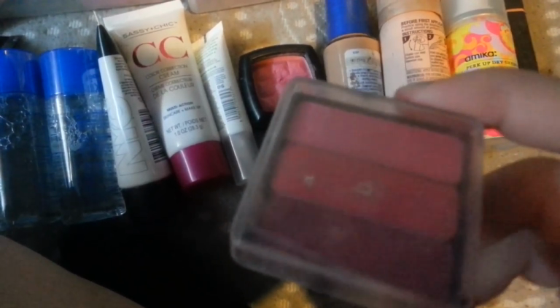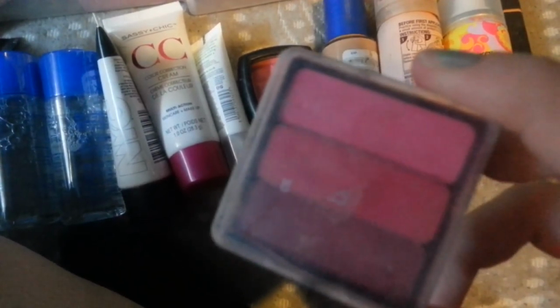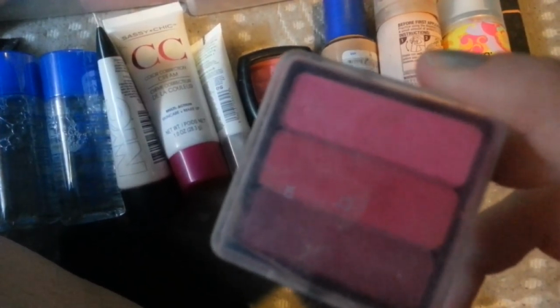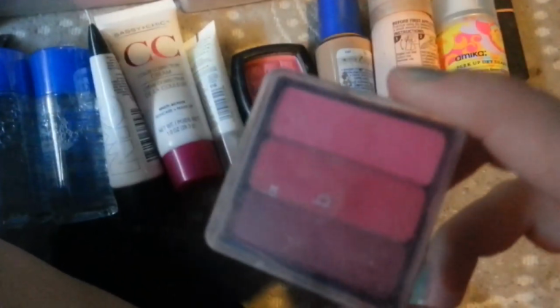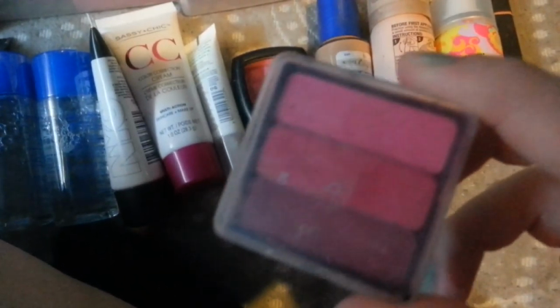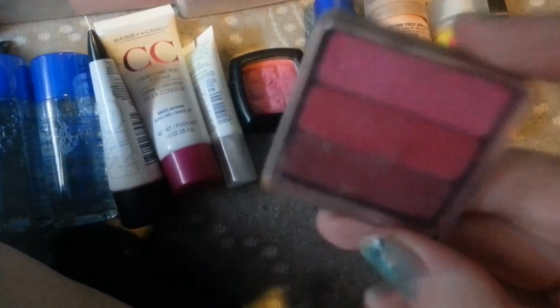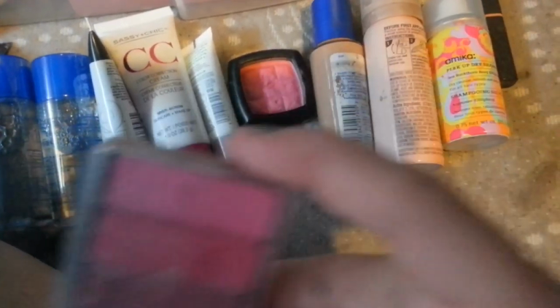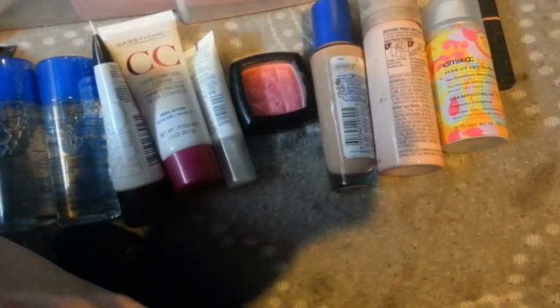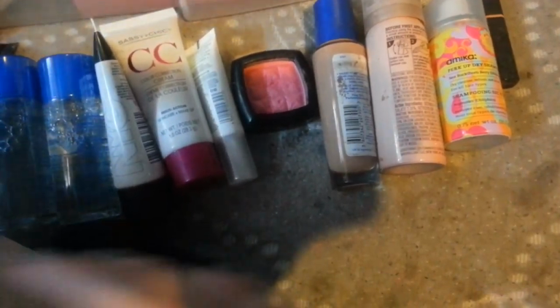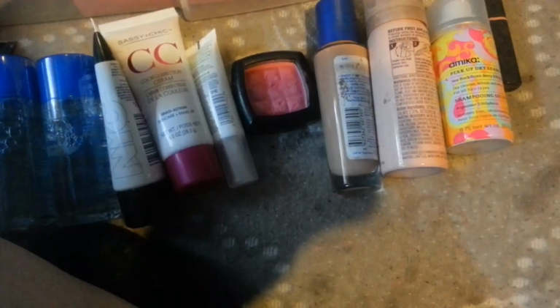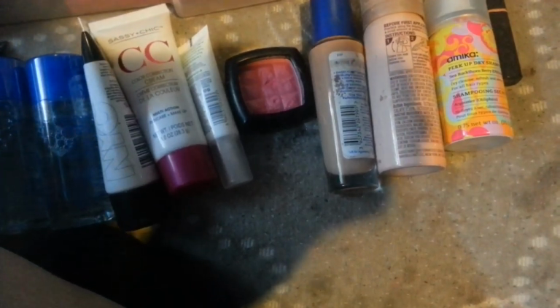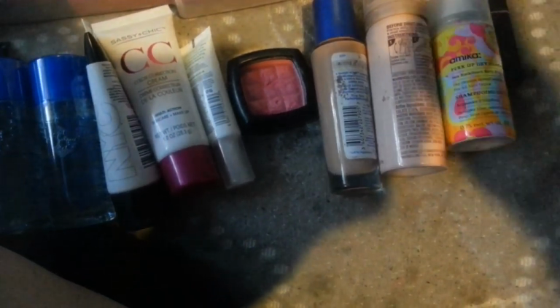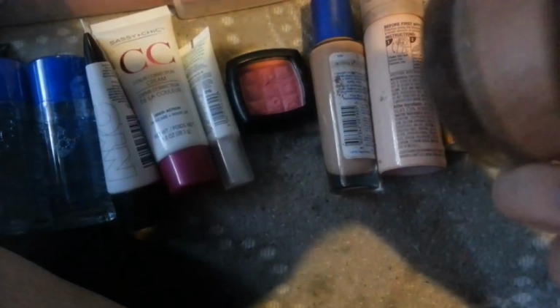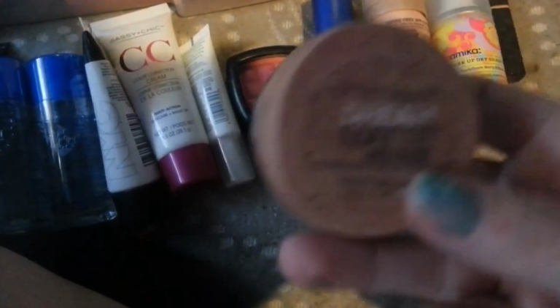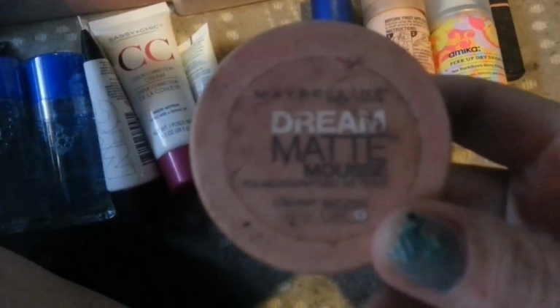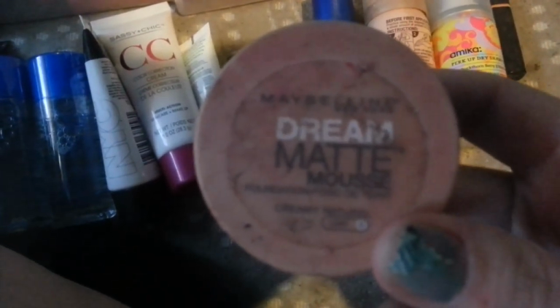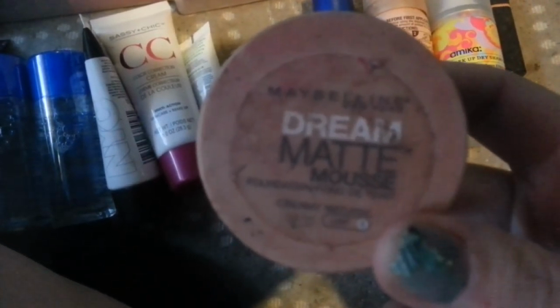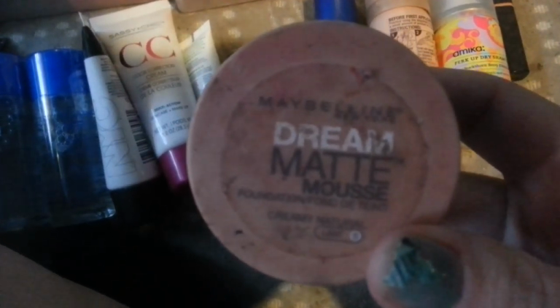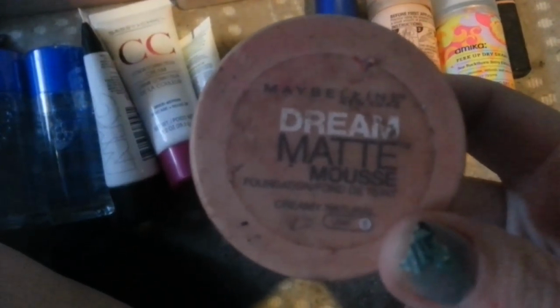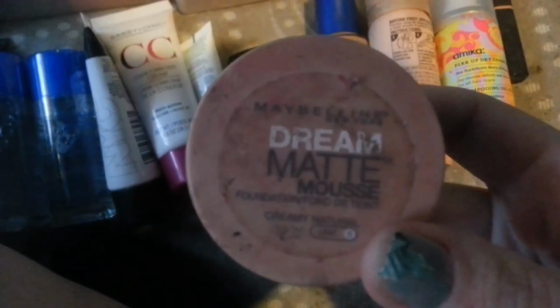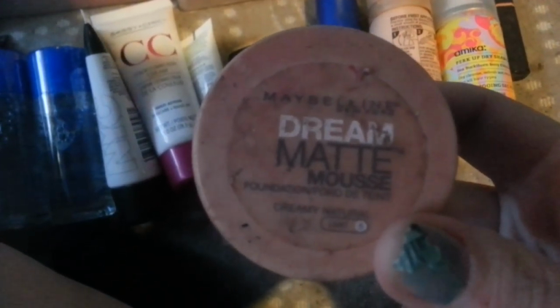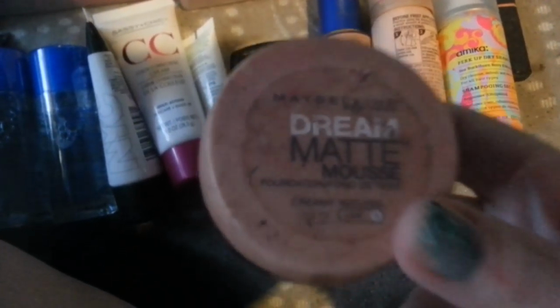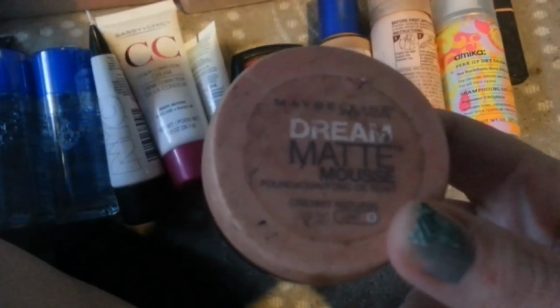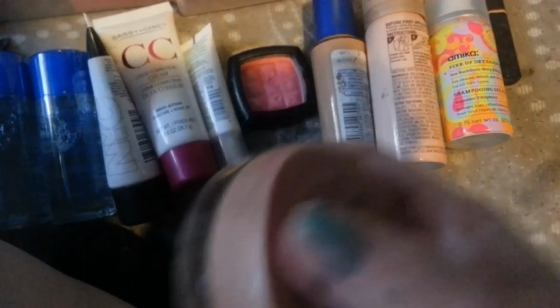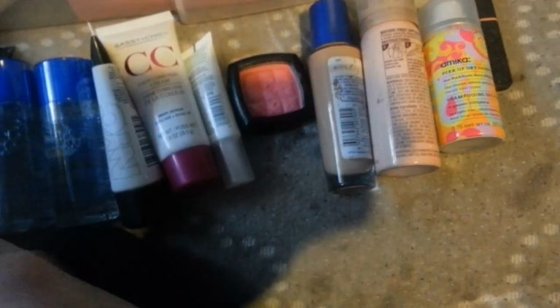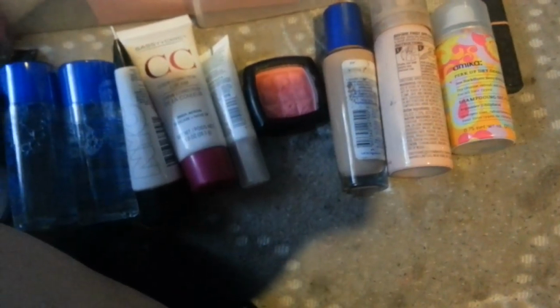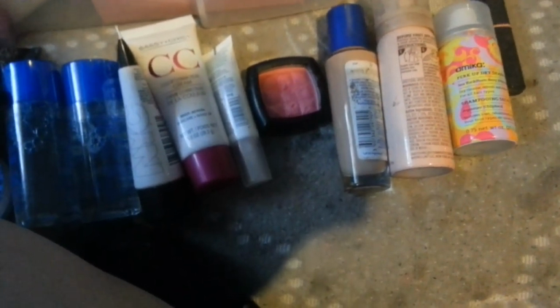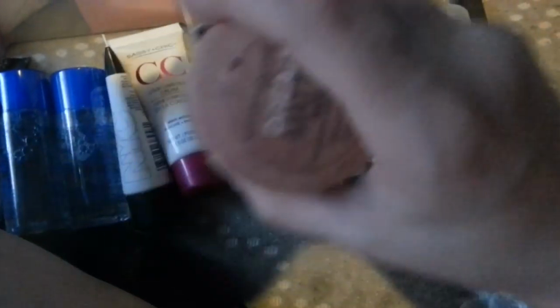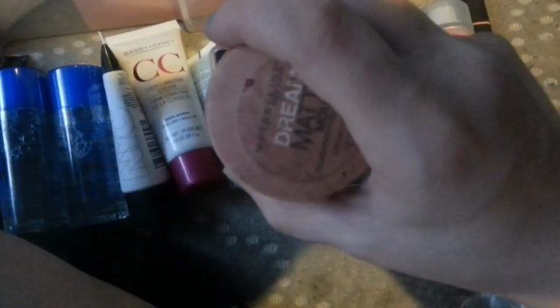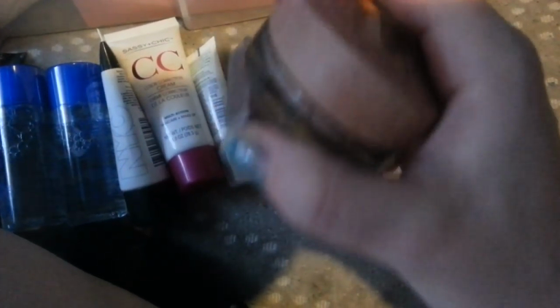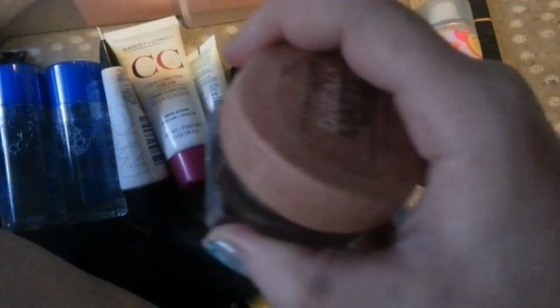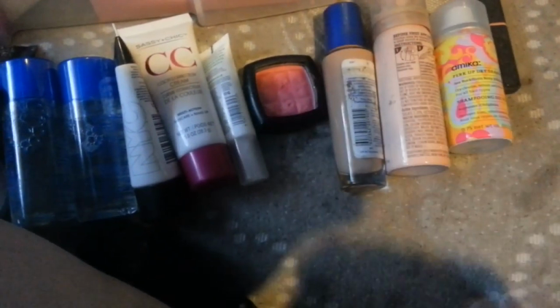I'm getting rid of this. I'm getting rid of this — it needs to go bye-bye. And then I'm getting rid of my Maybelline Dream Matte Mousse Foundation. It's way too dark for me and it's dried up. So I'm throwing away these two out of all those.